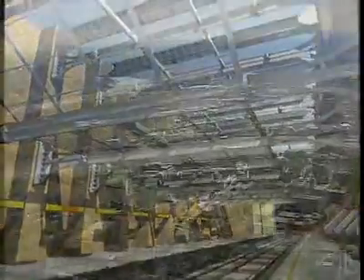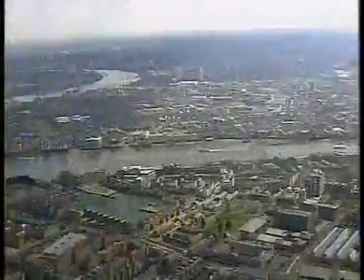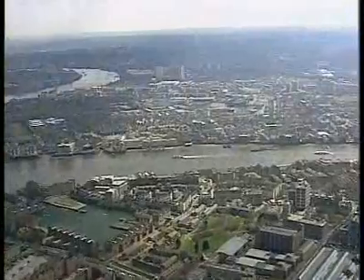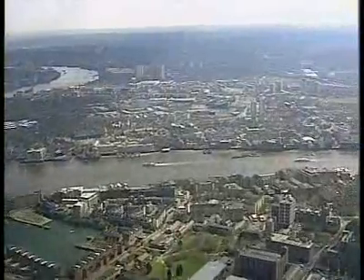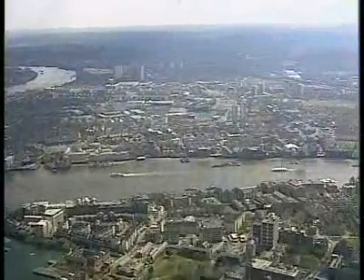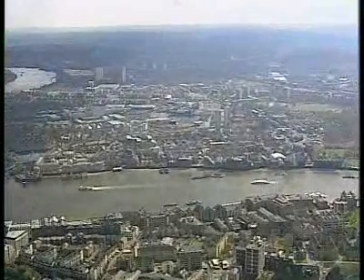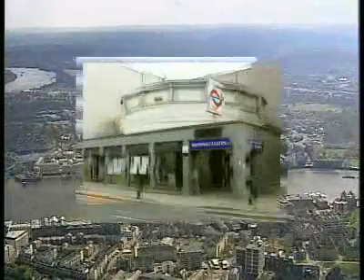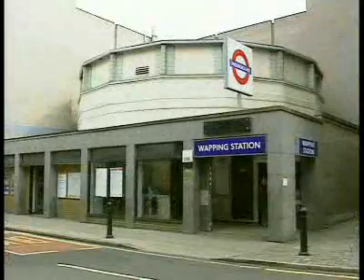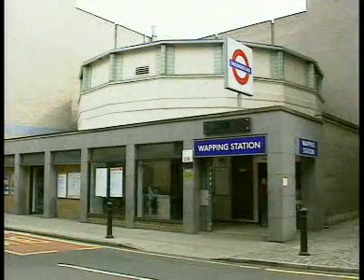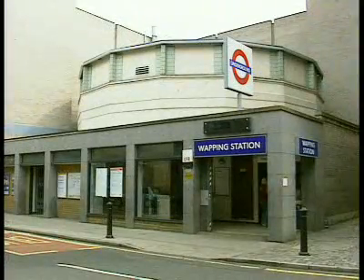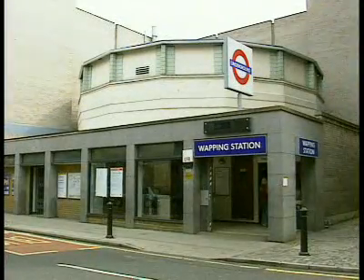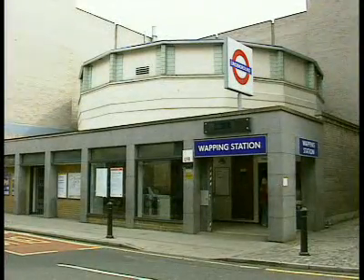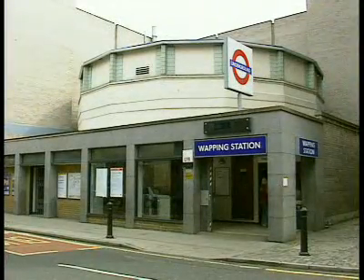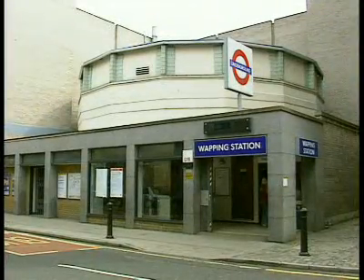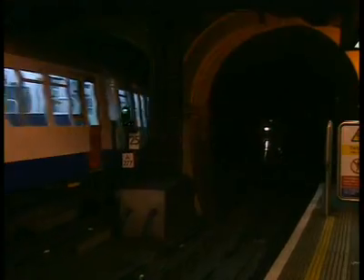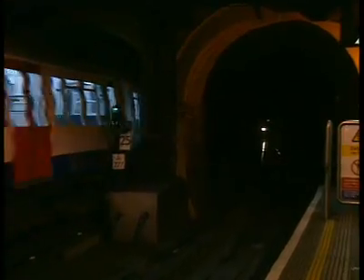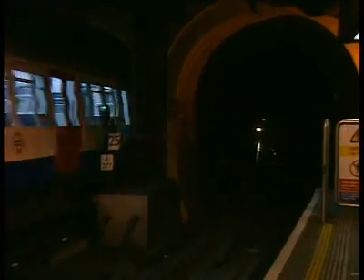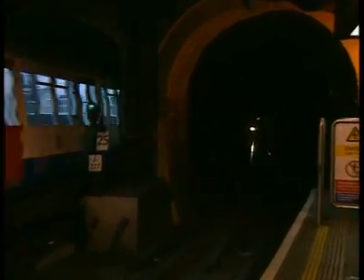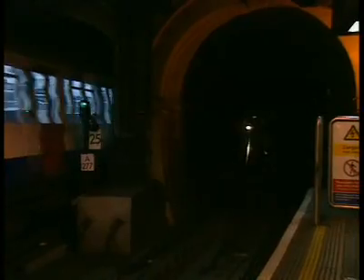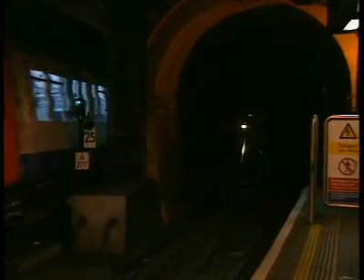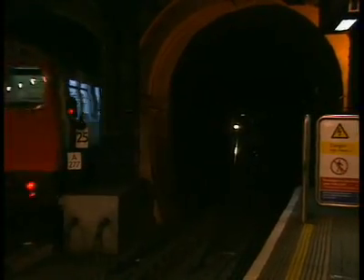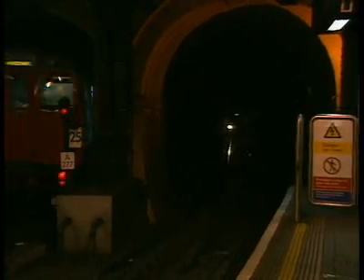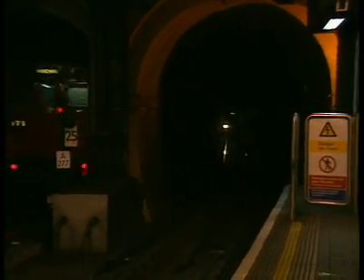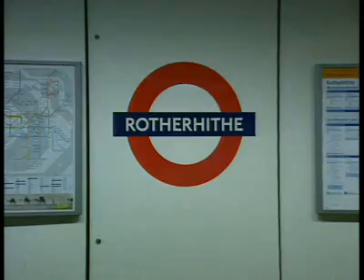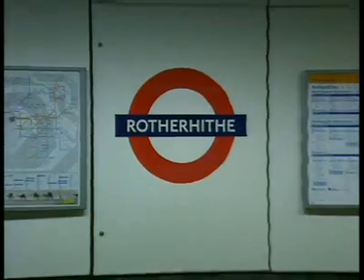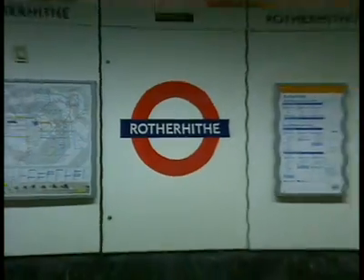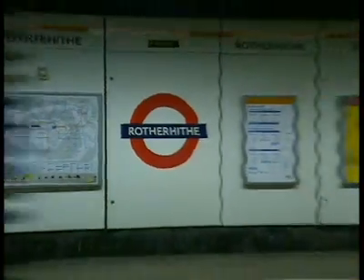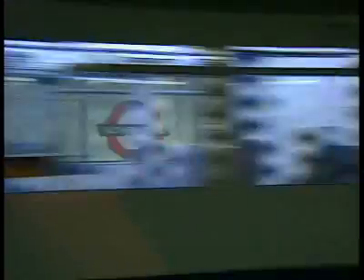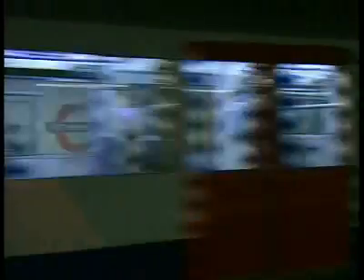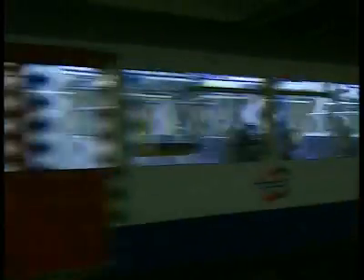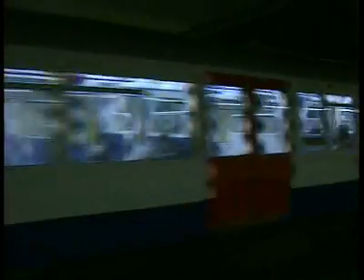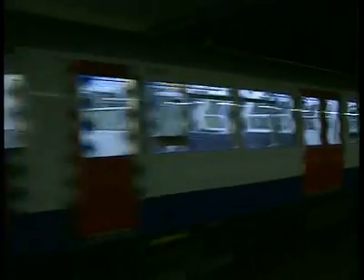Wapping and Rotherhithe will both be included in the scheme. An emergency secondary means of escape will be constructed within the ventilation shaft at each location.